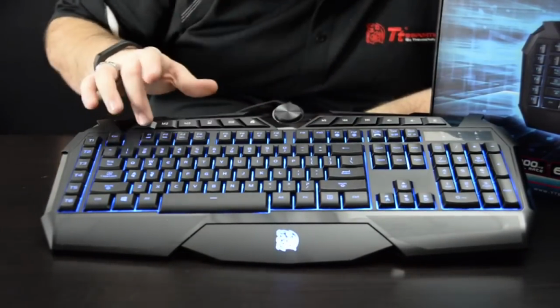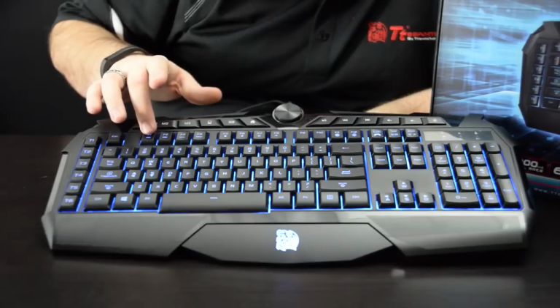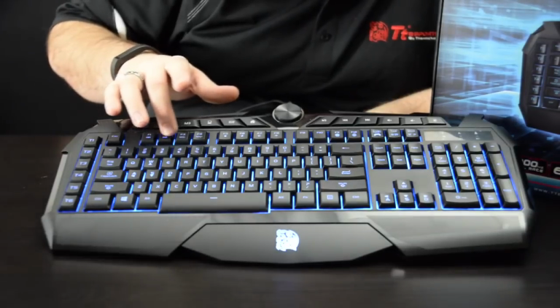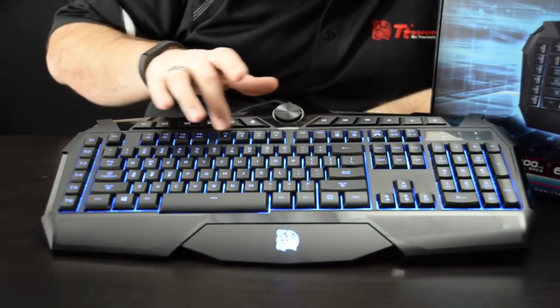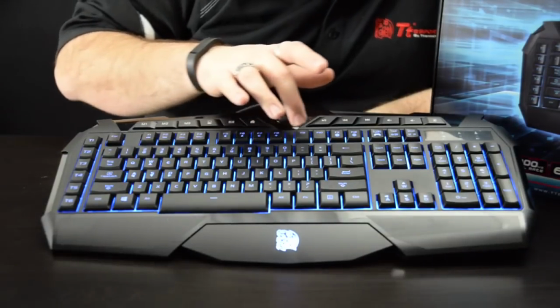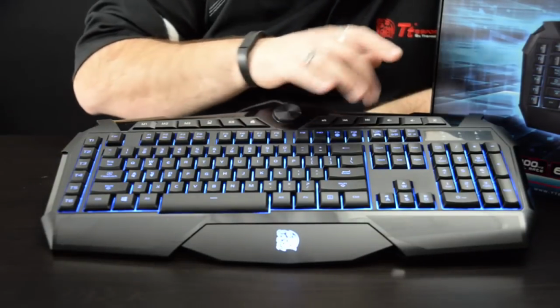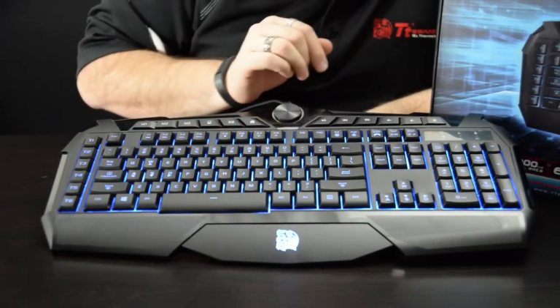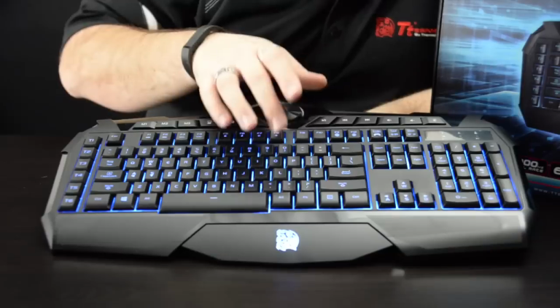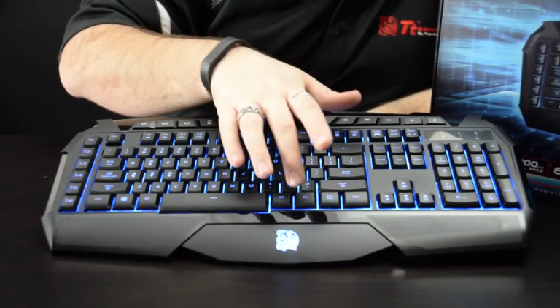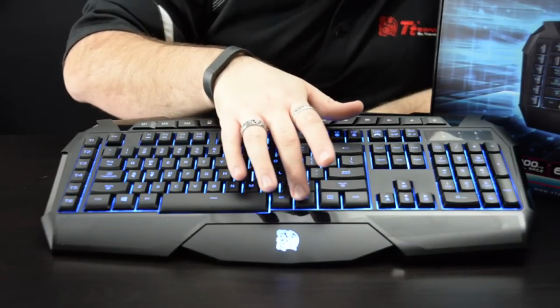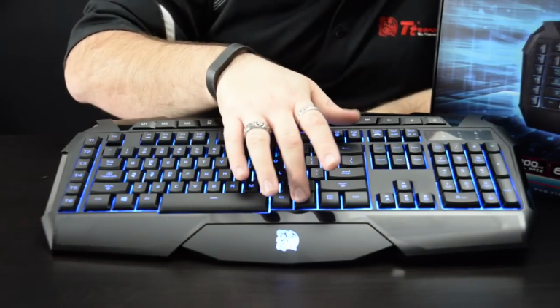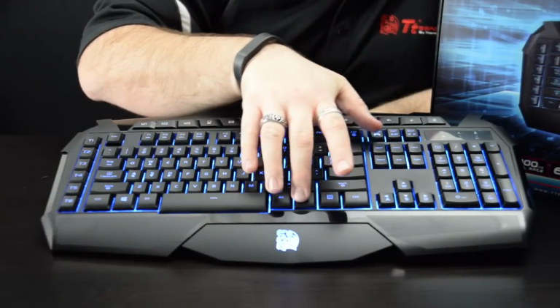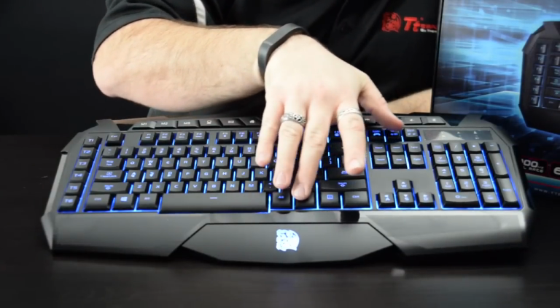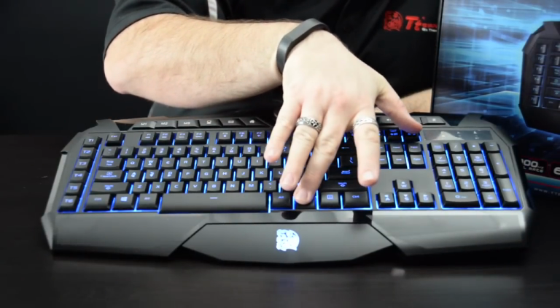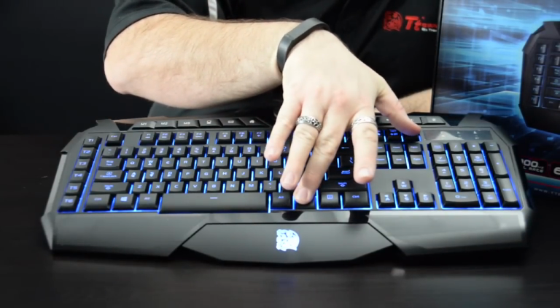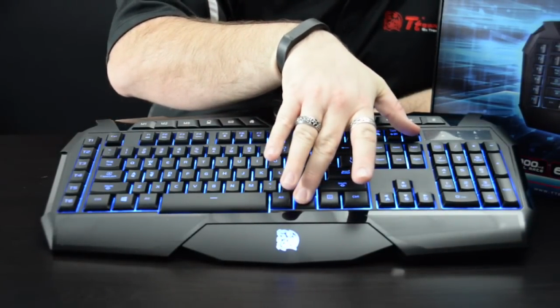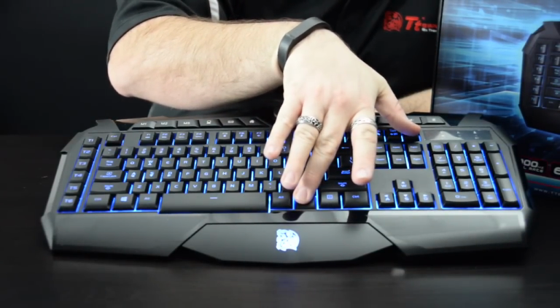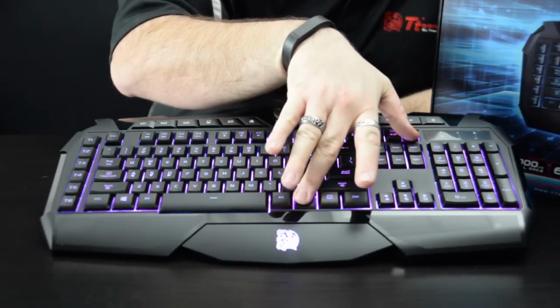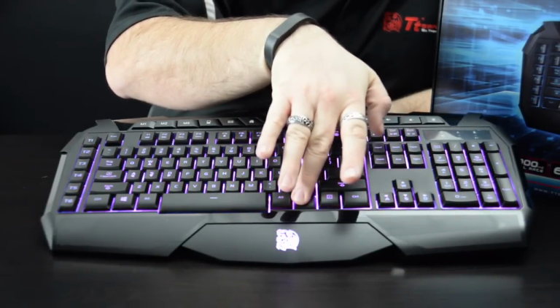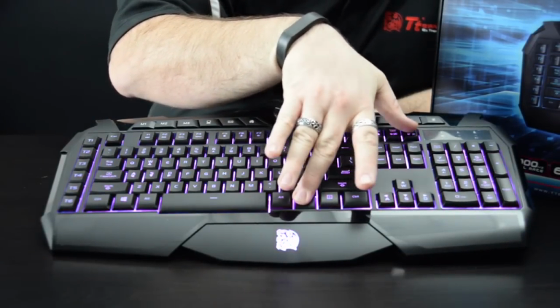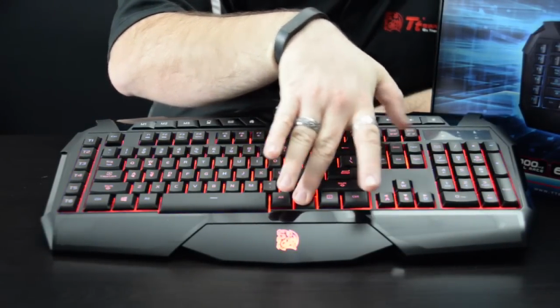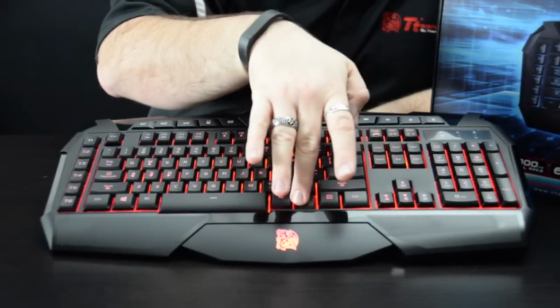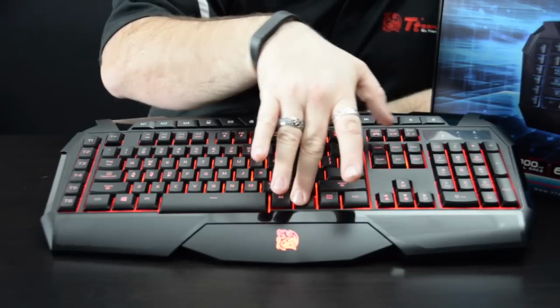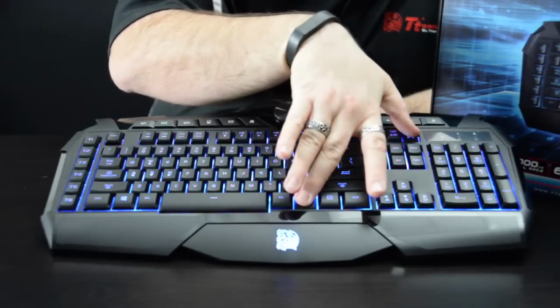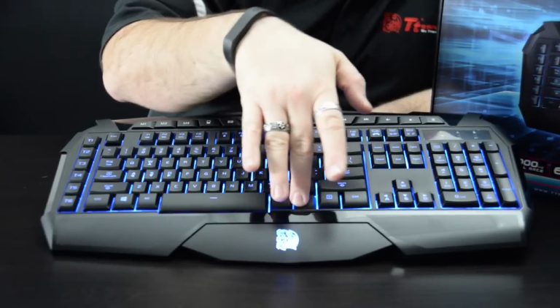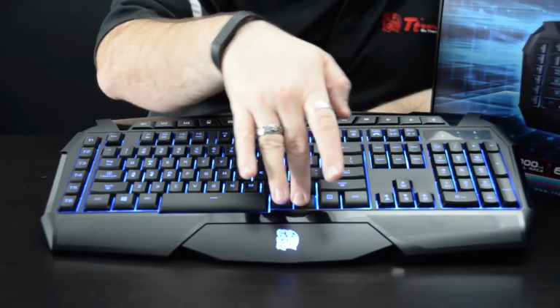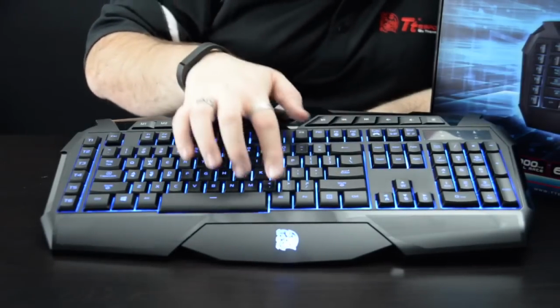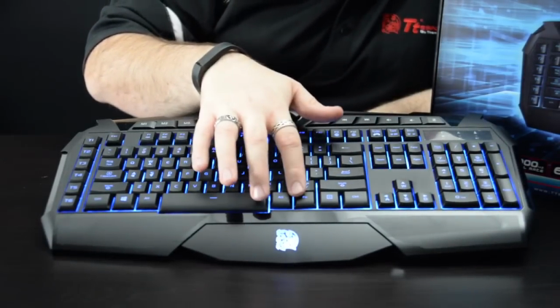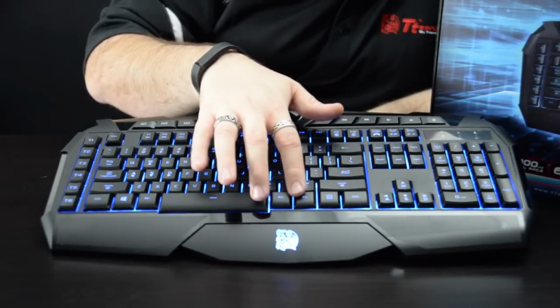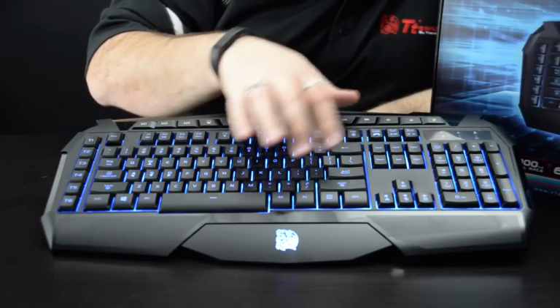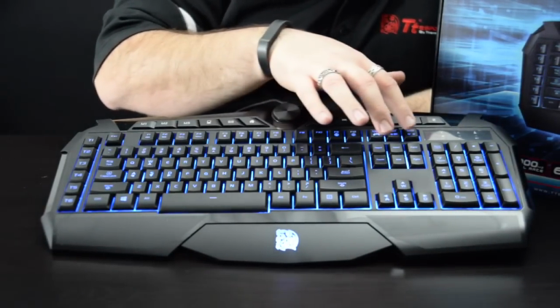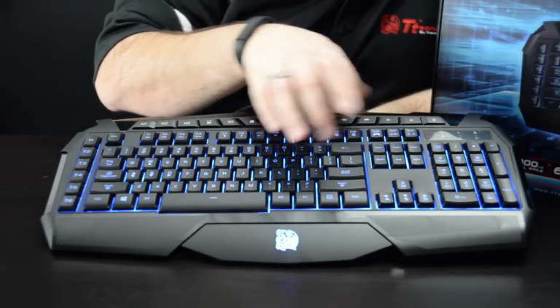As you have your F-keys, these all have special functions as well. You just push your function modifier. For instance, if you want to change colors, you have blue, purple, or red. You can see that's all just by pressing this function key here and pressing that.